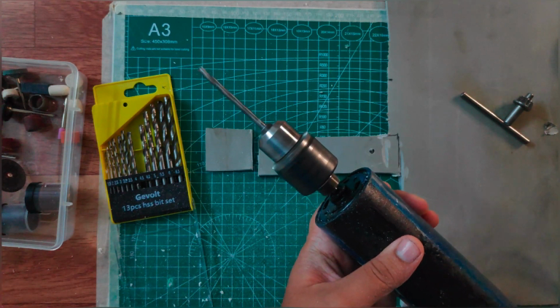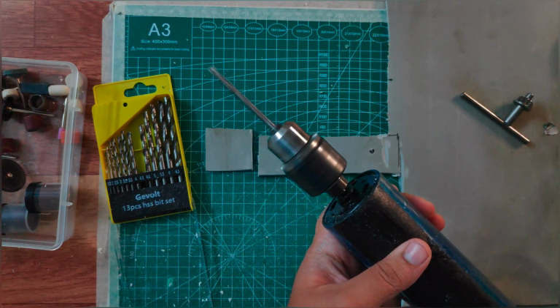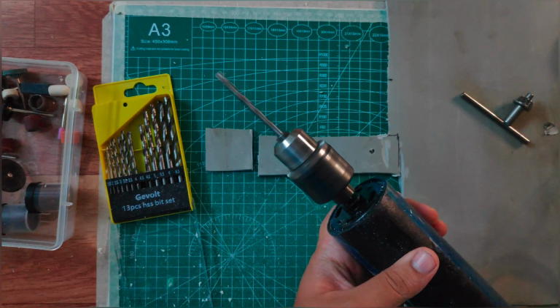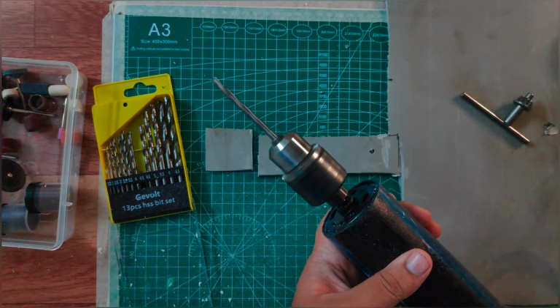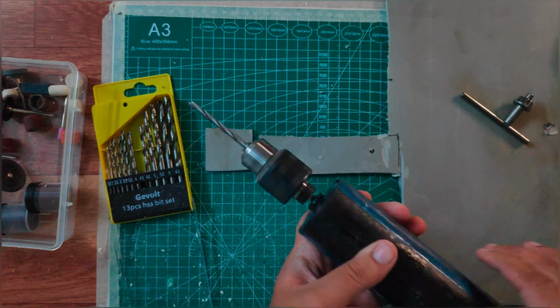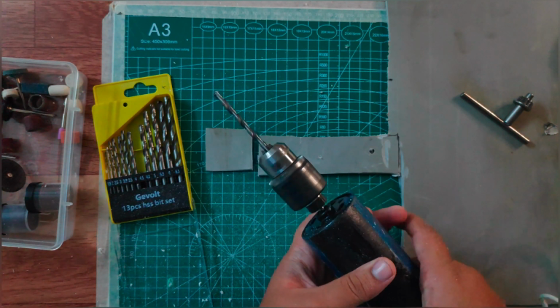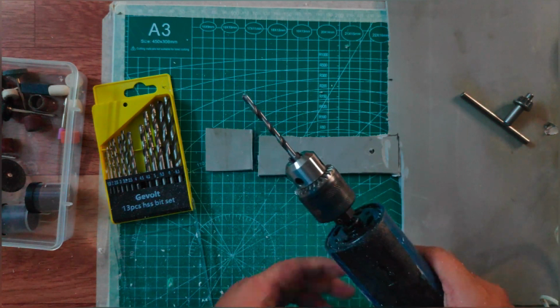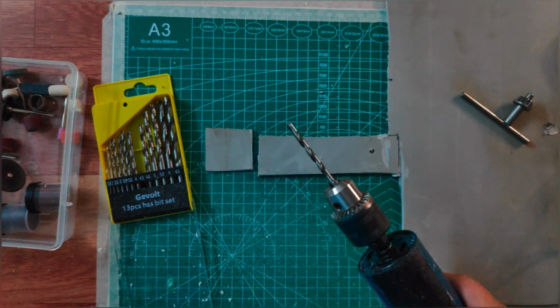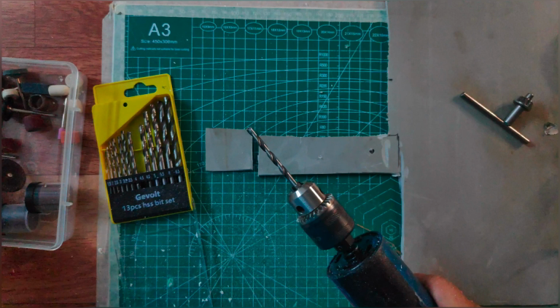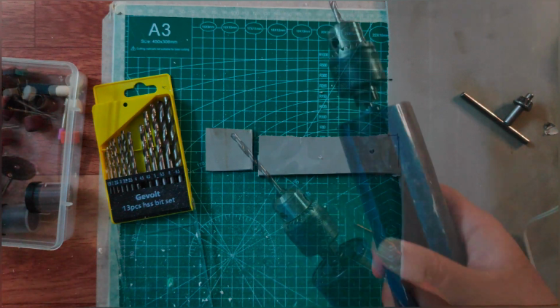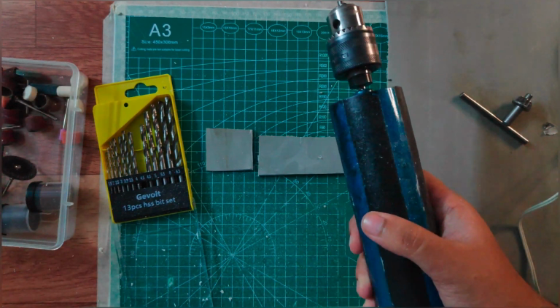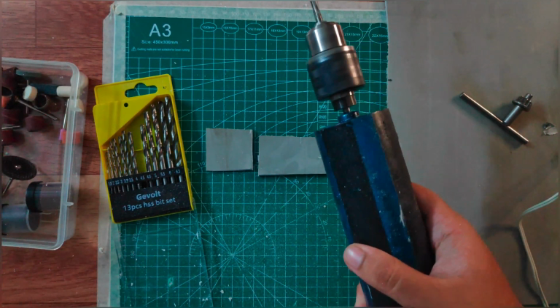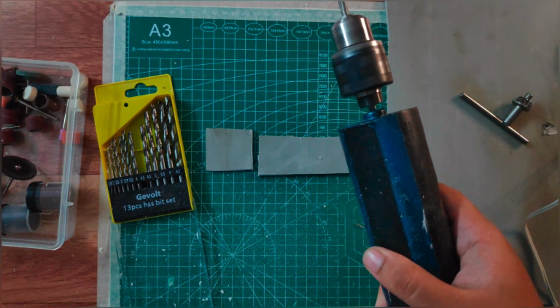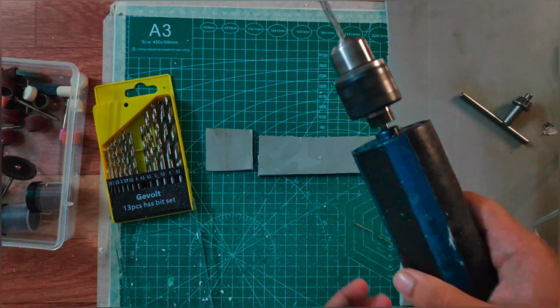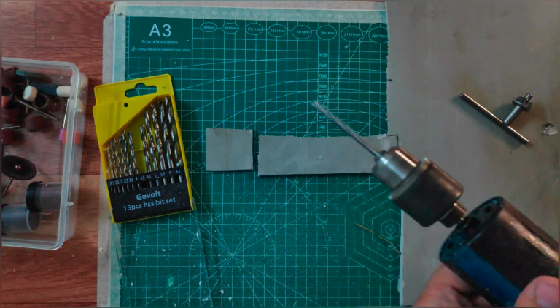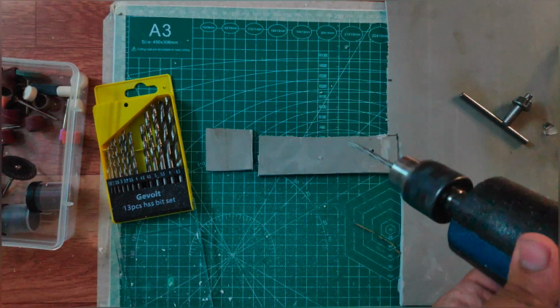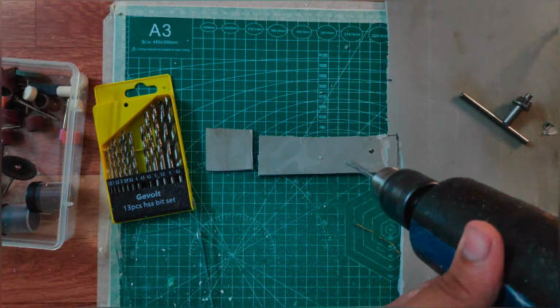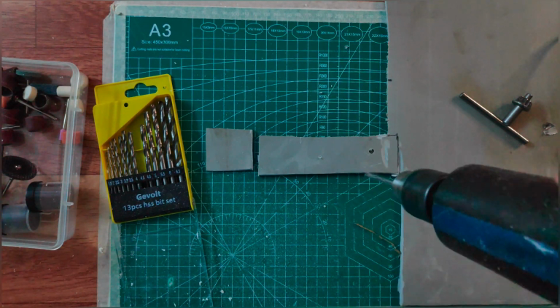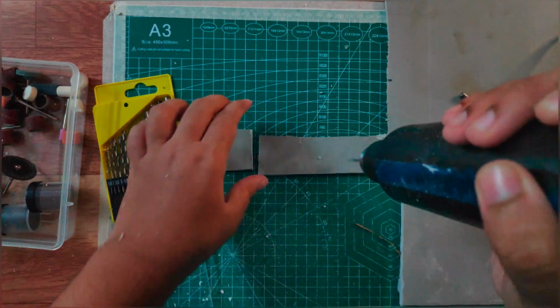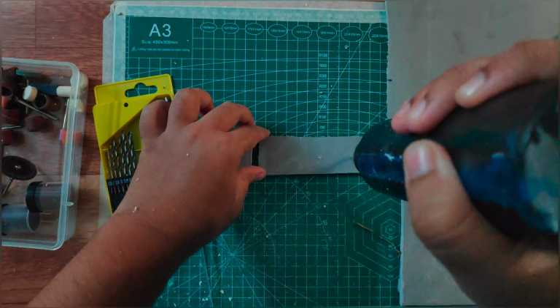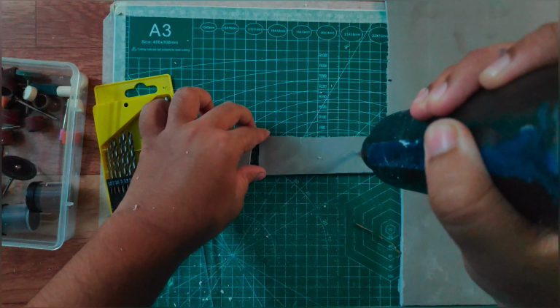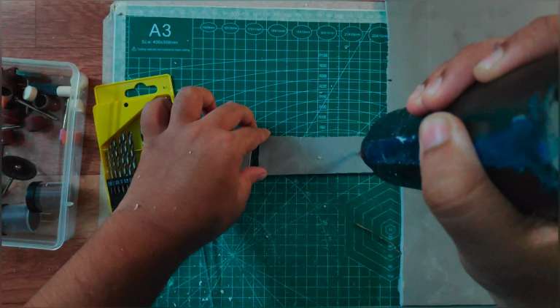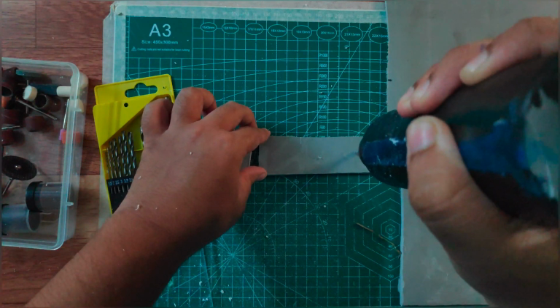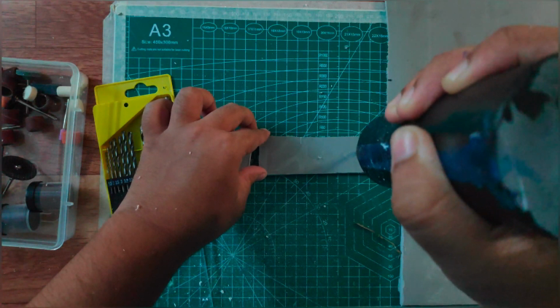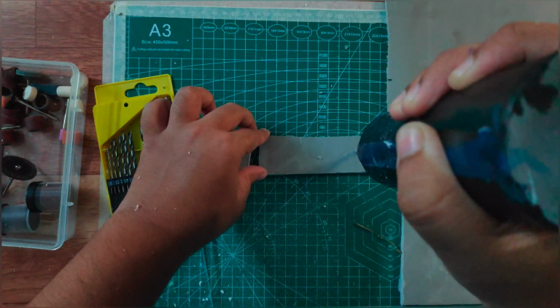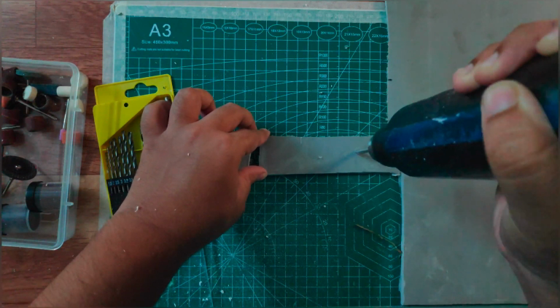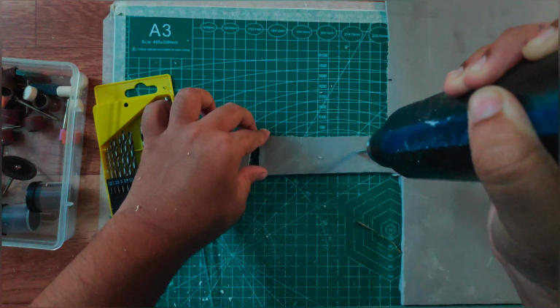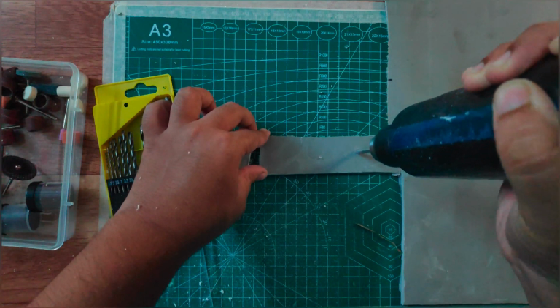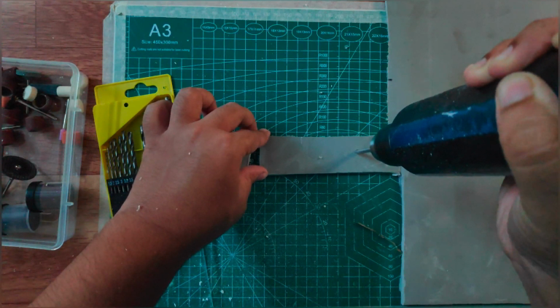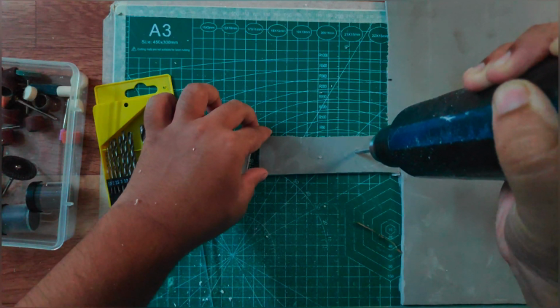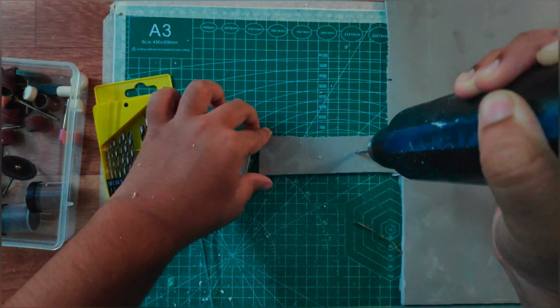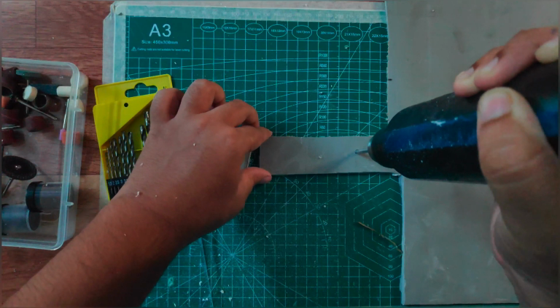It is working. It will give a little bit of vibration, but it is working very well.